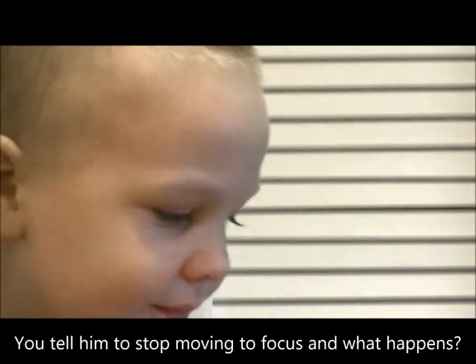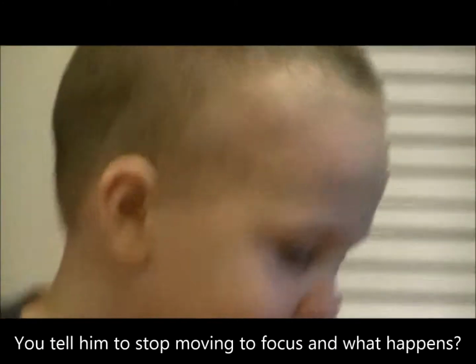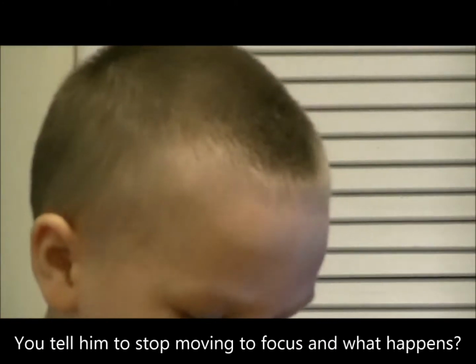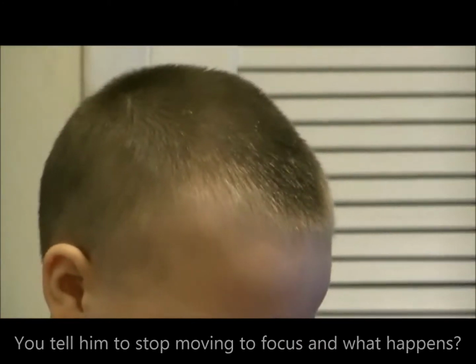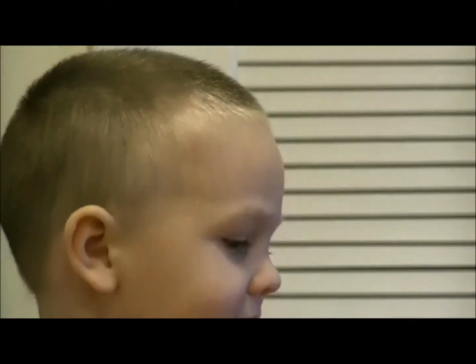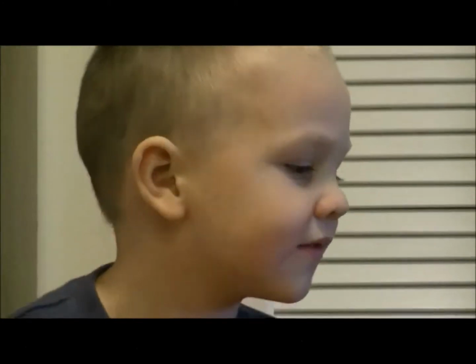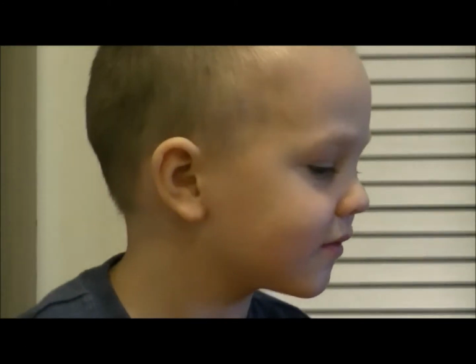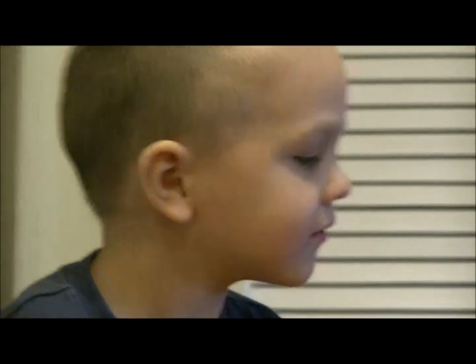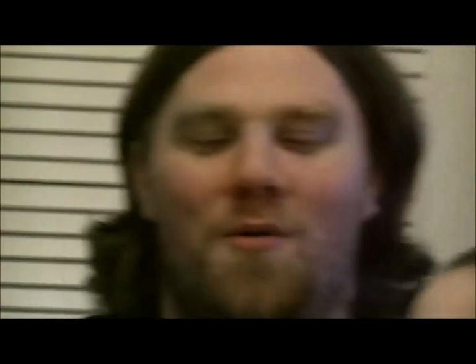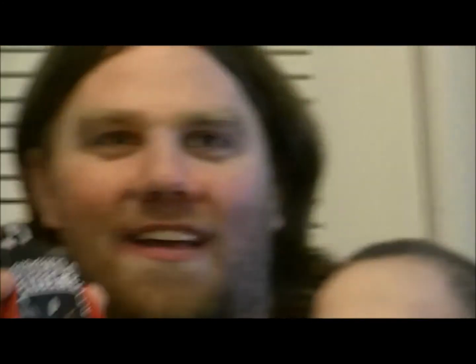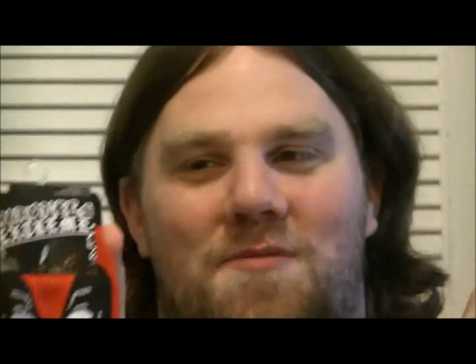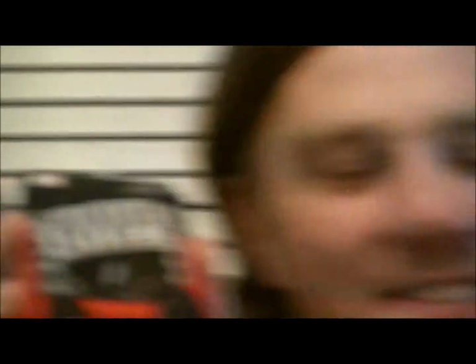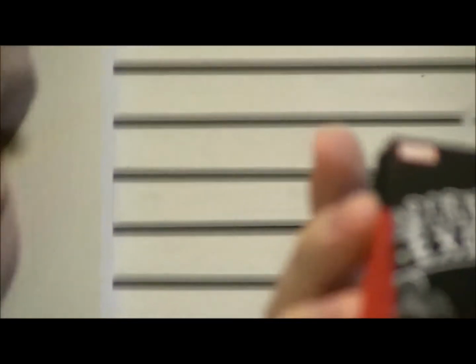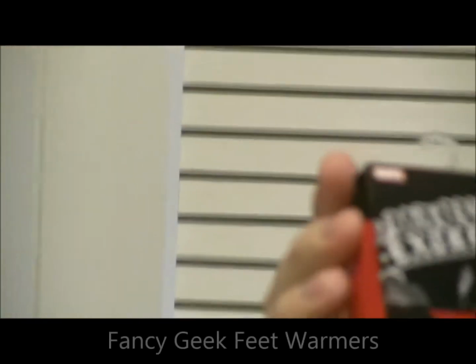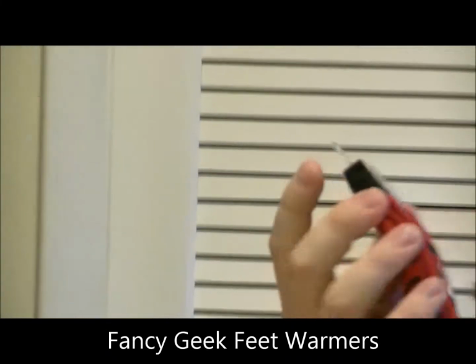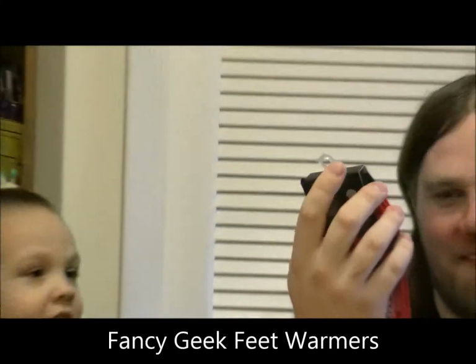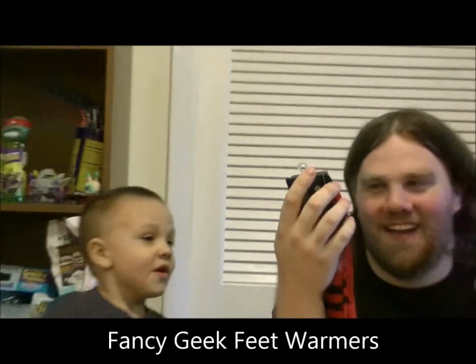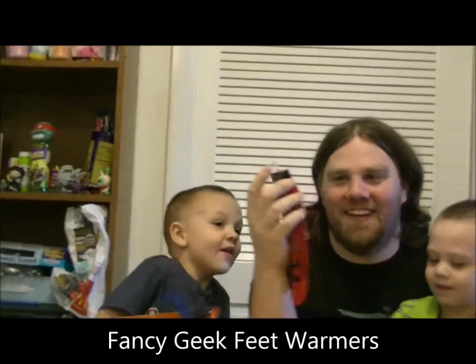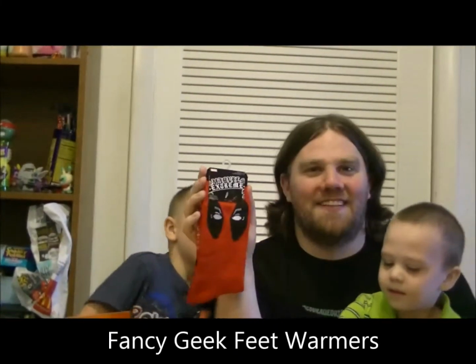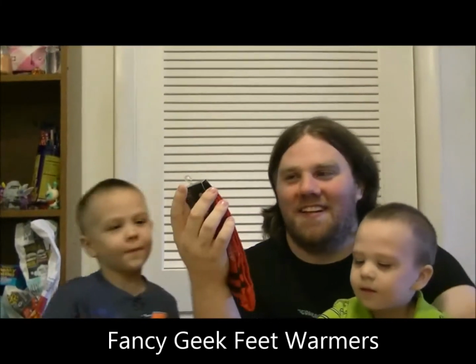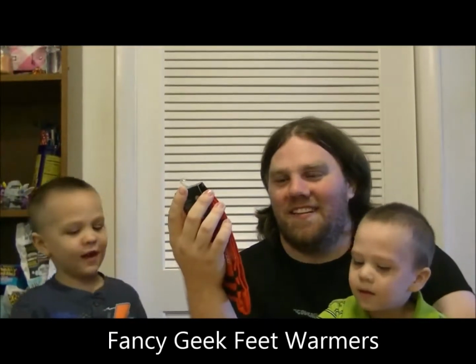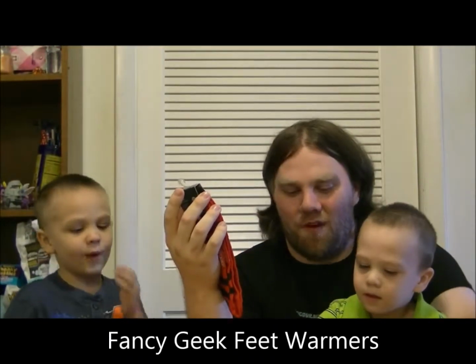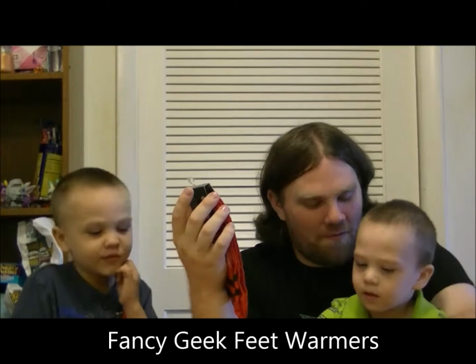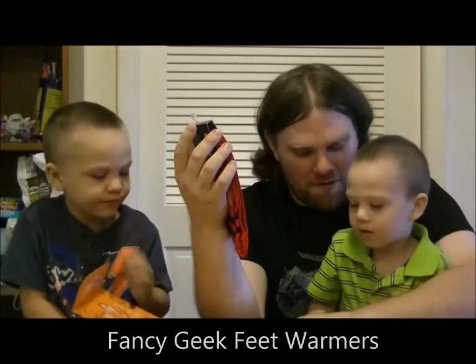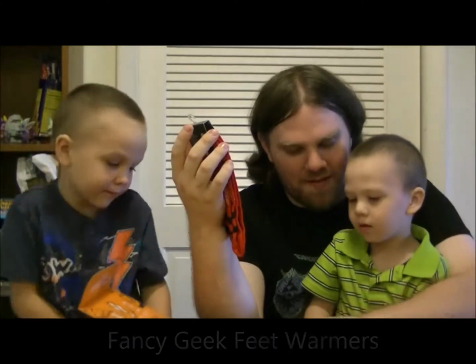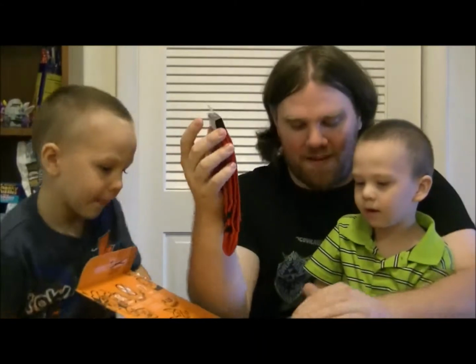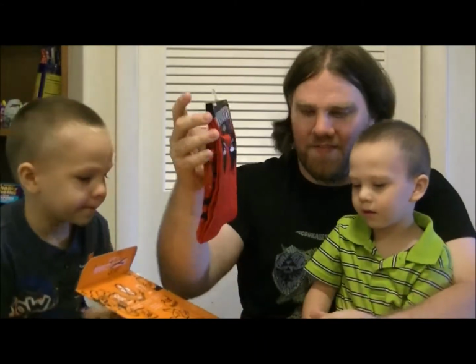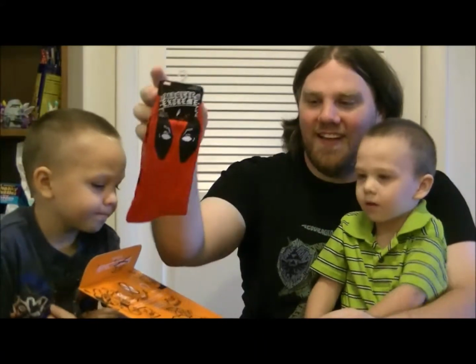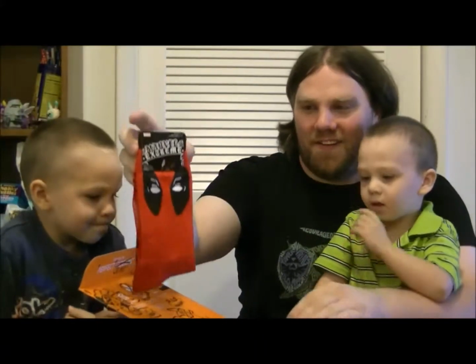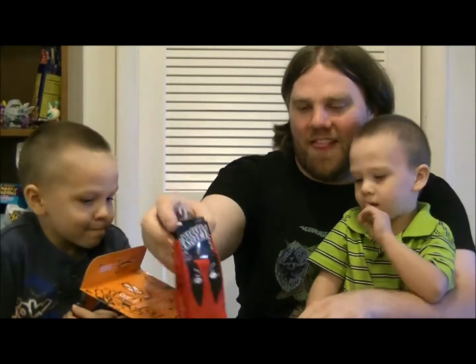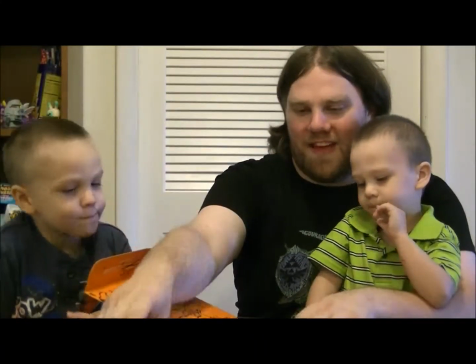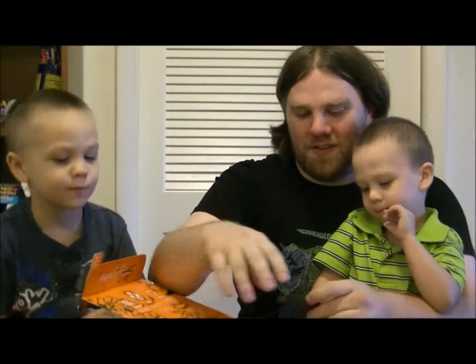Deadpool! We have Deadpool Extreme Socks. Deadpool is in your life.